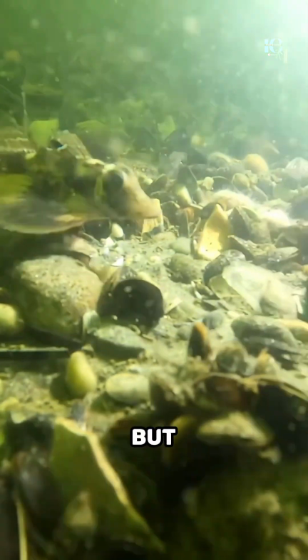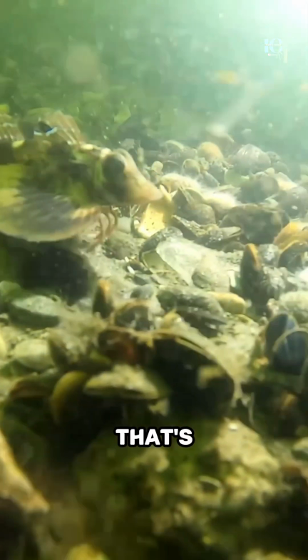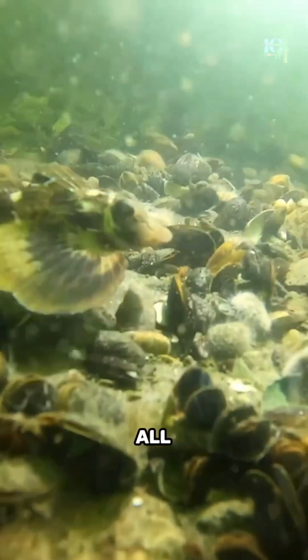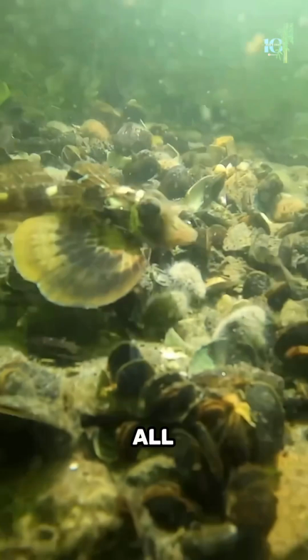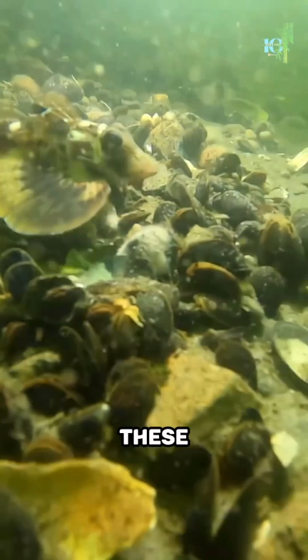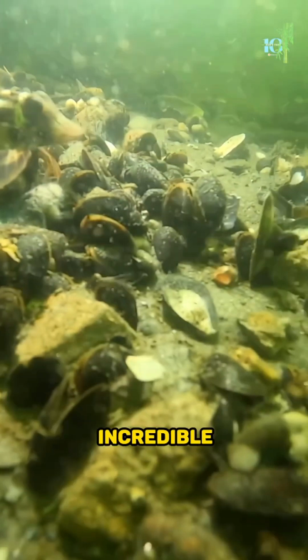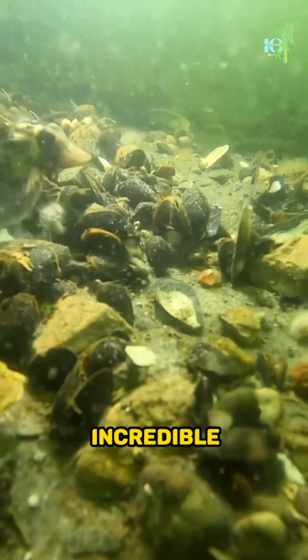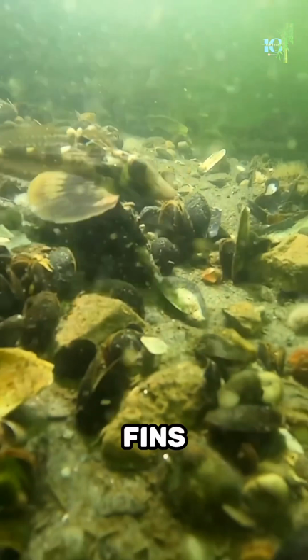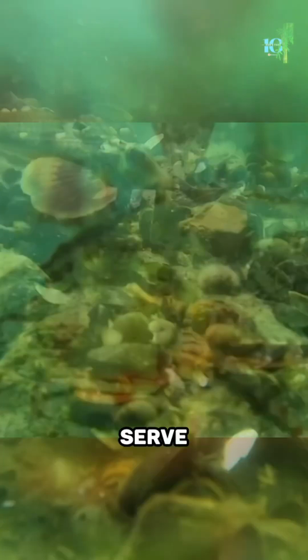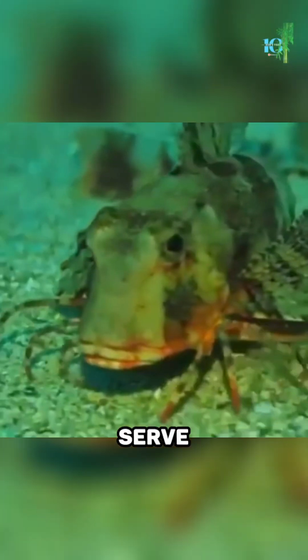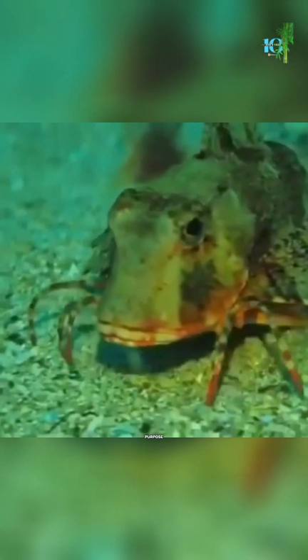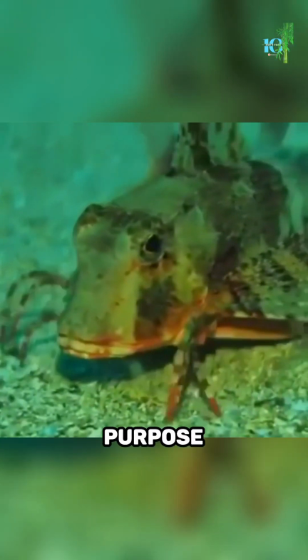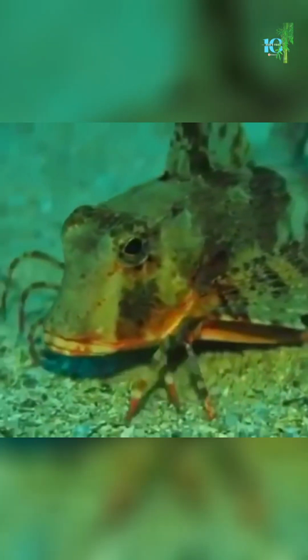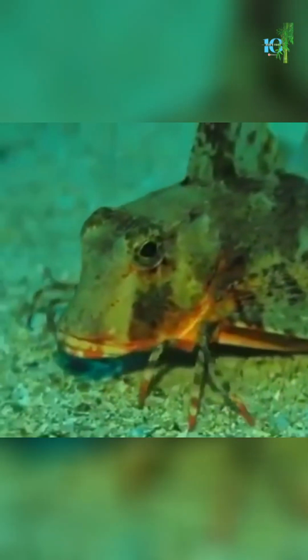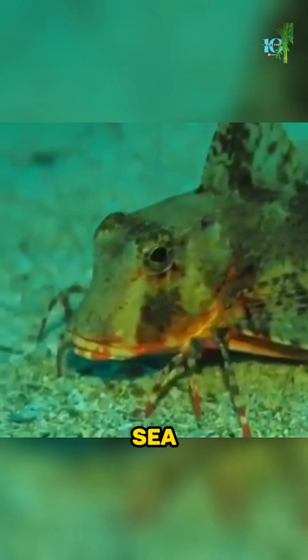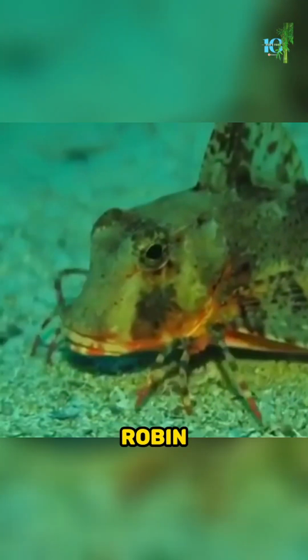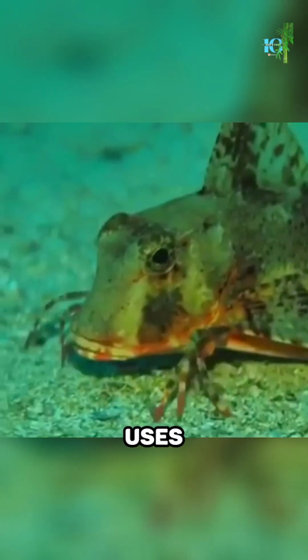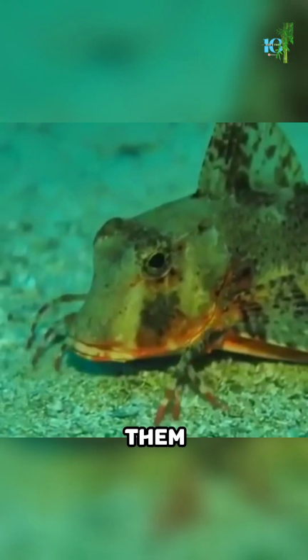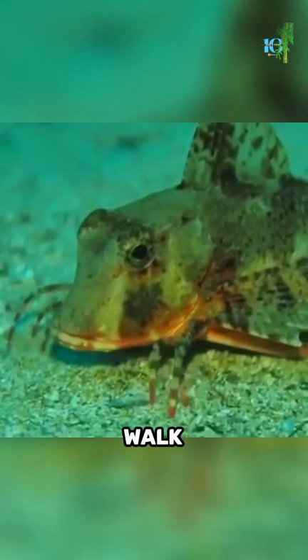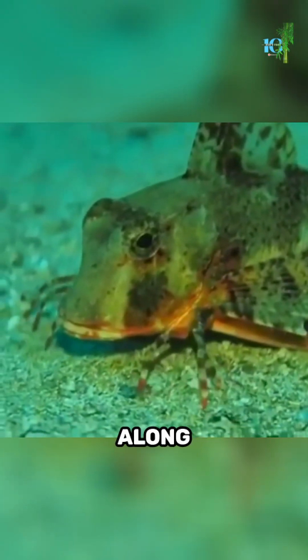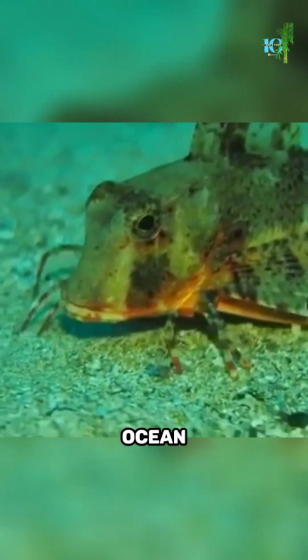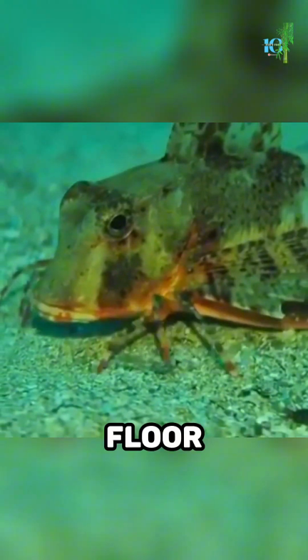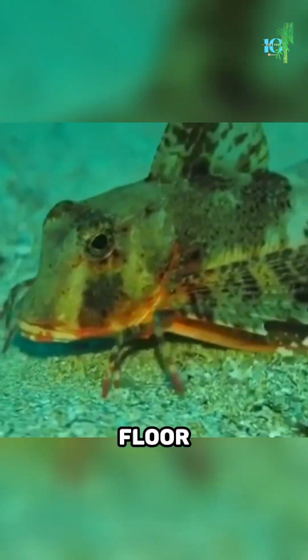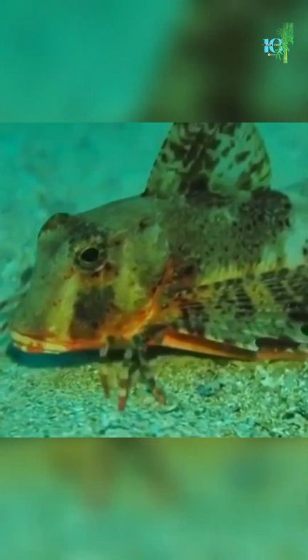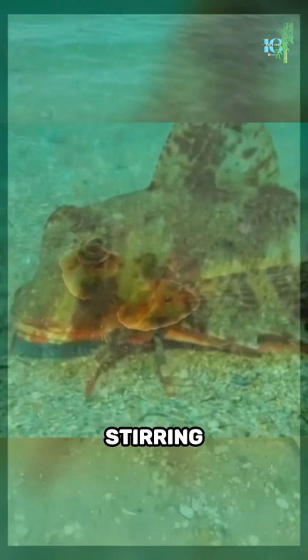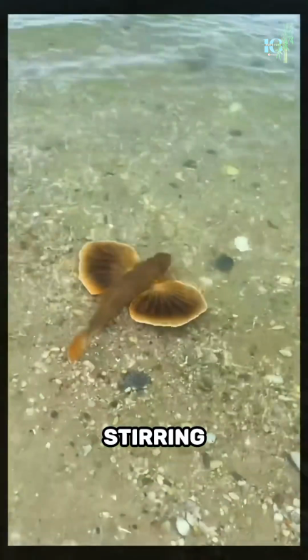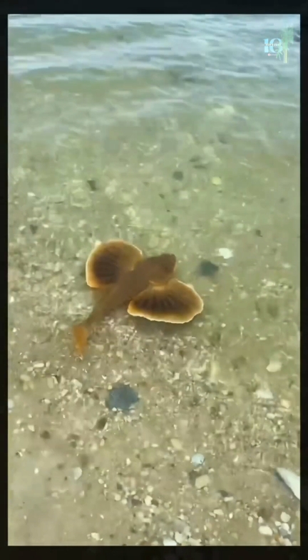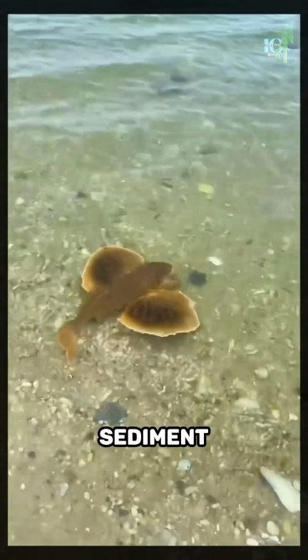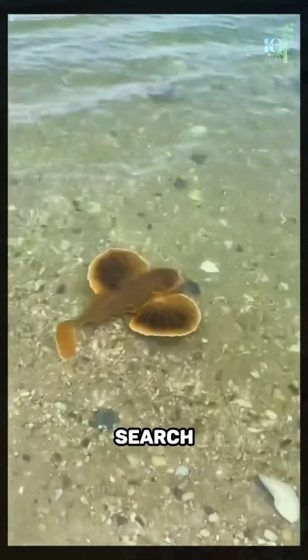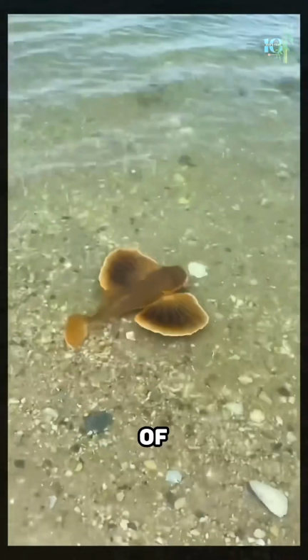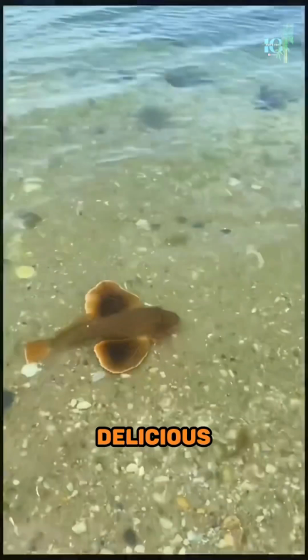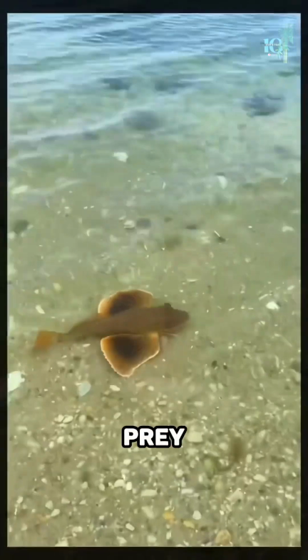But that's not all — these incredible fins serve another purpose. The sea robin uses them to walk along the ocean floor, stirring up sediment in search of delicious prey.